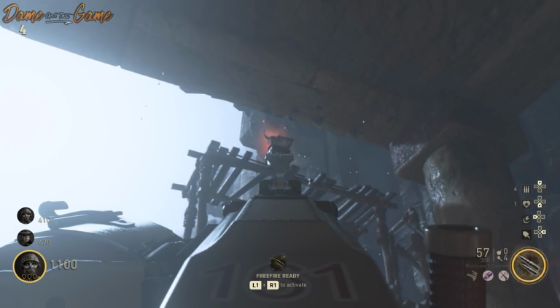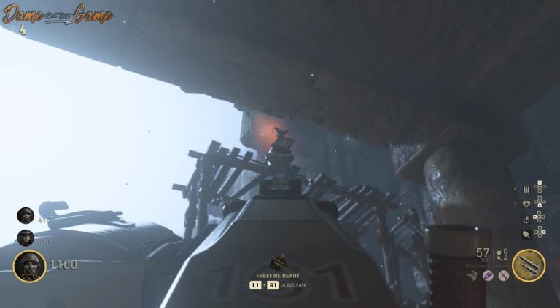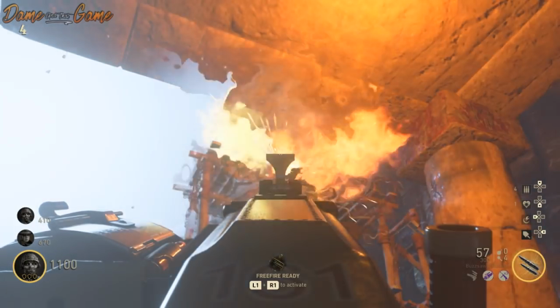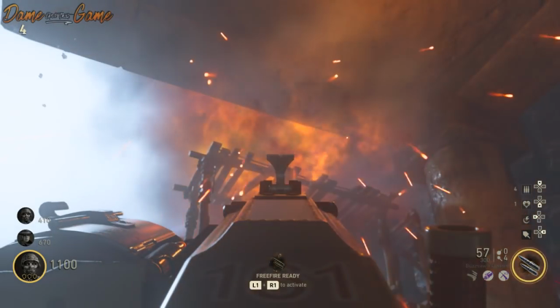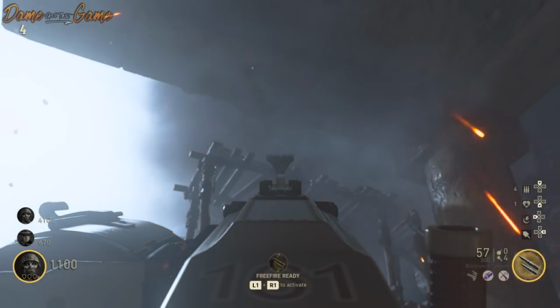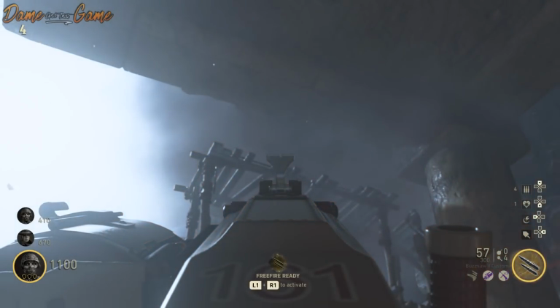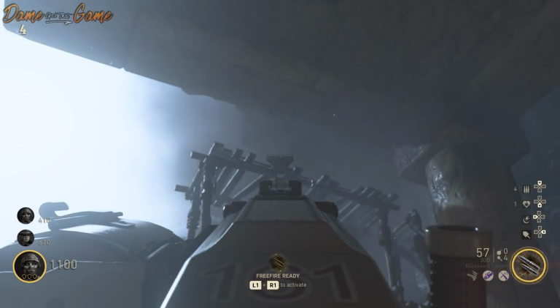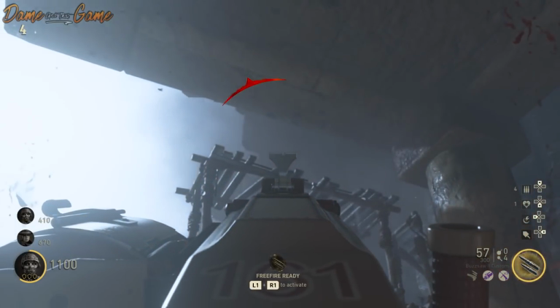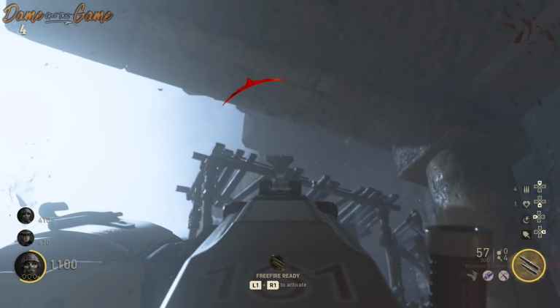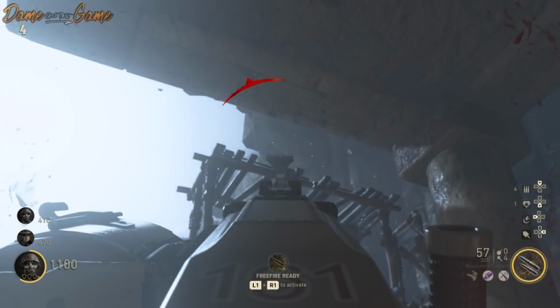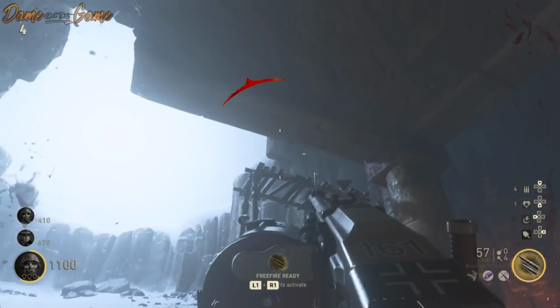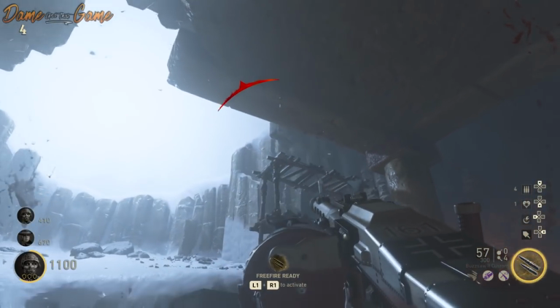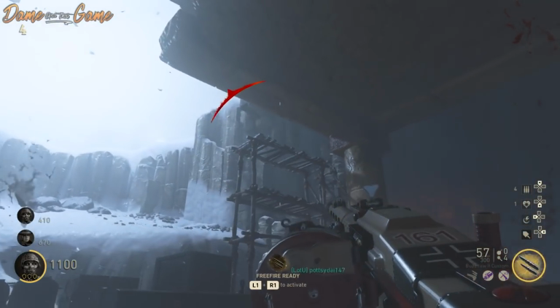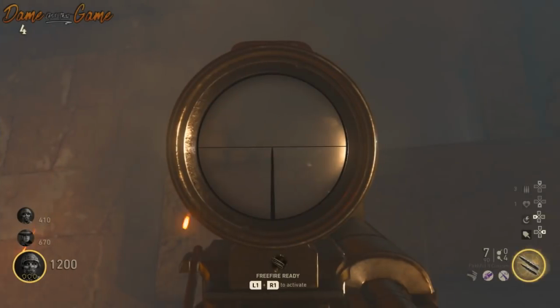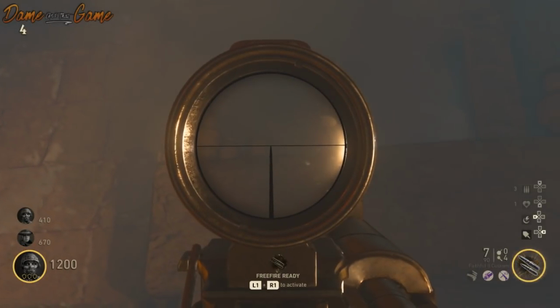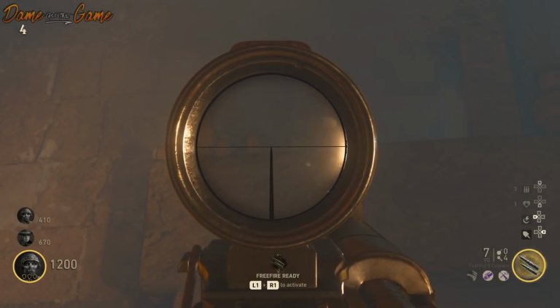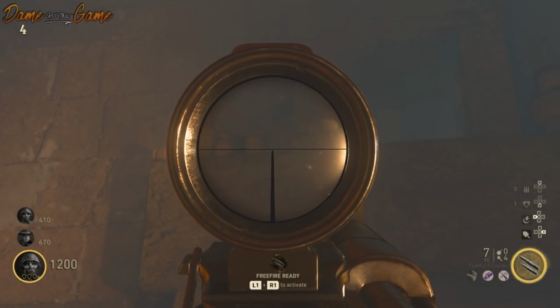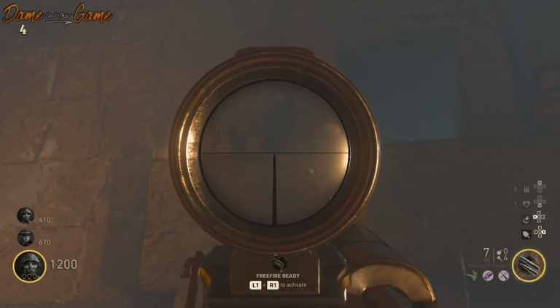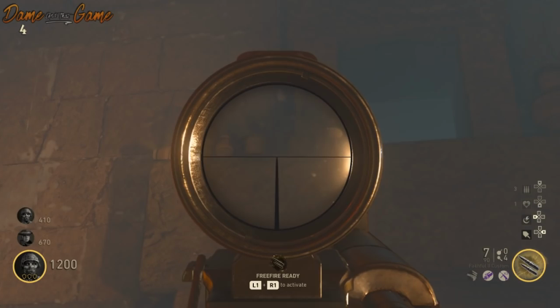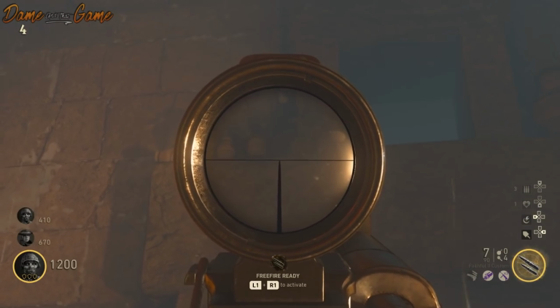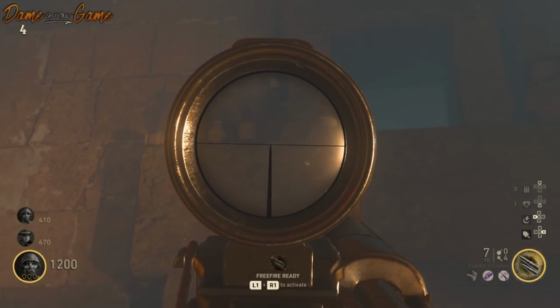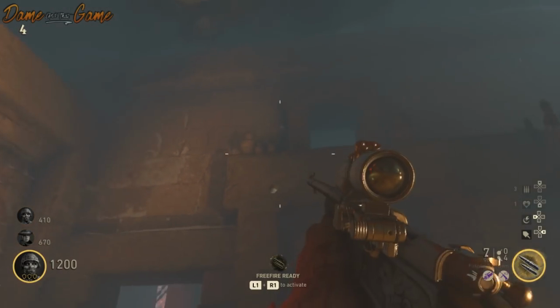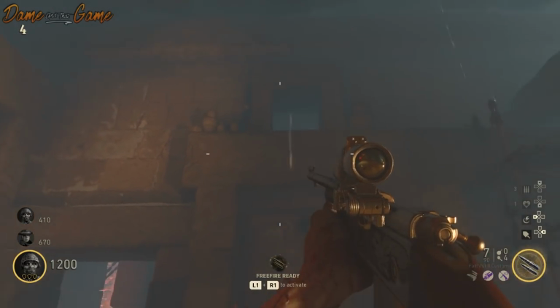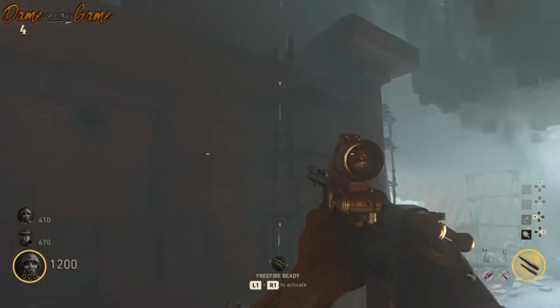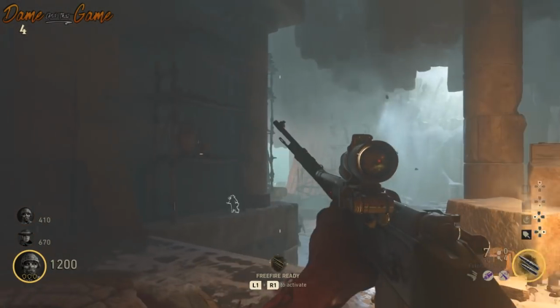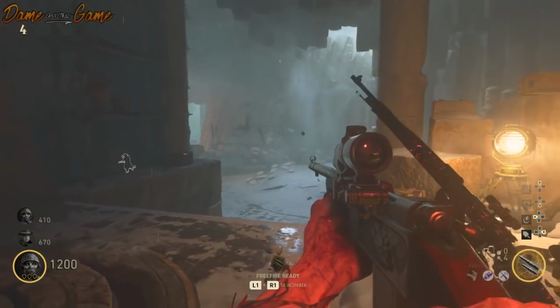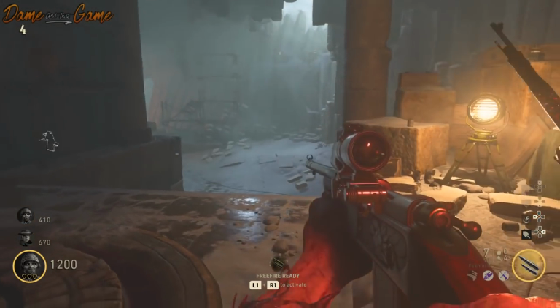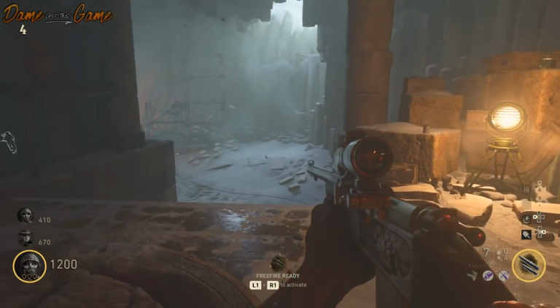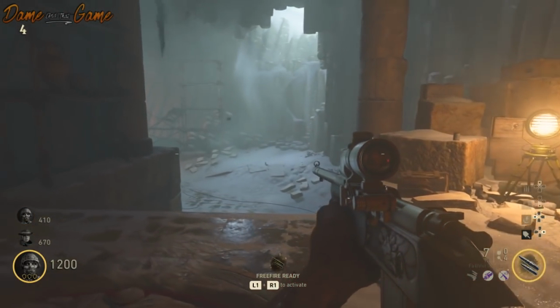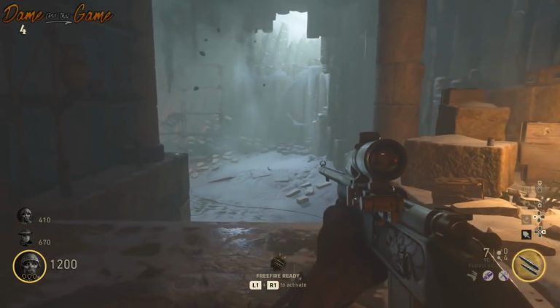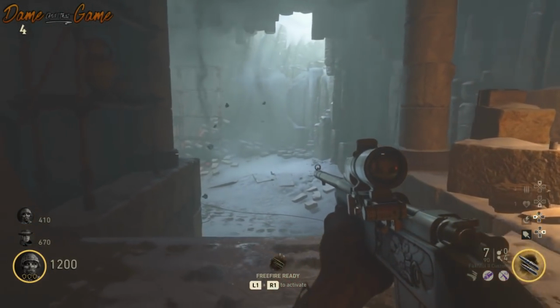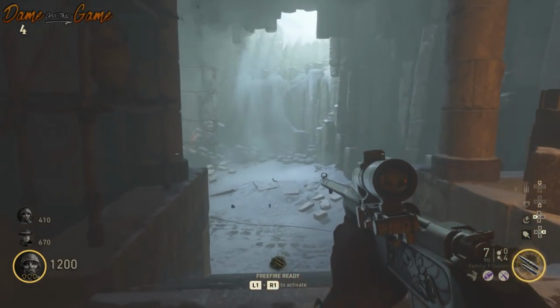You will know if you have collected all five symbols because there will be an earthquake on screen — the whole screen will shake — and you will know that you've actually completed this easter egg. You will then find a box on the floor at the entrance of the Altar of Blood.